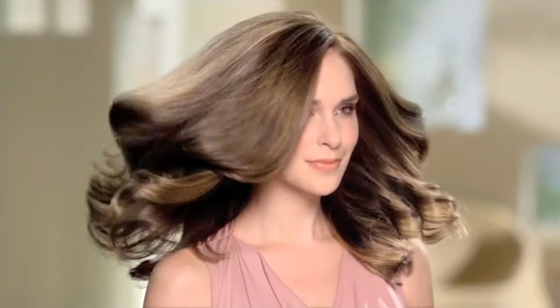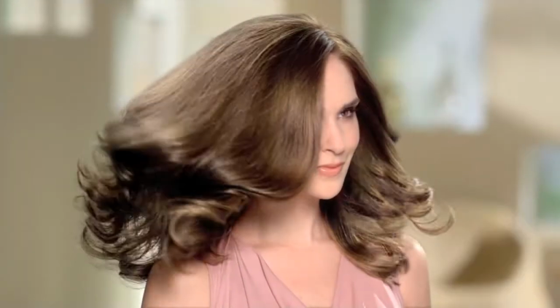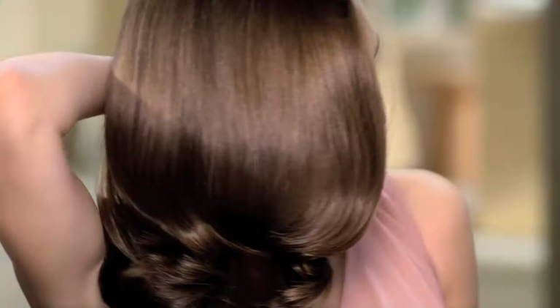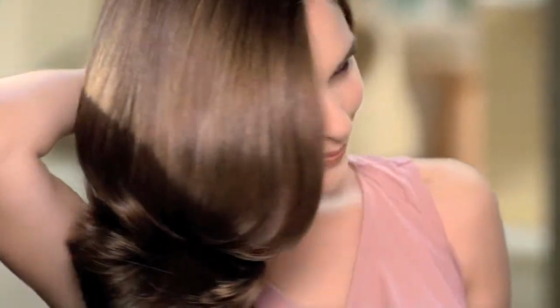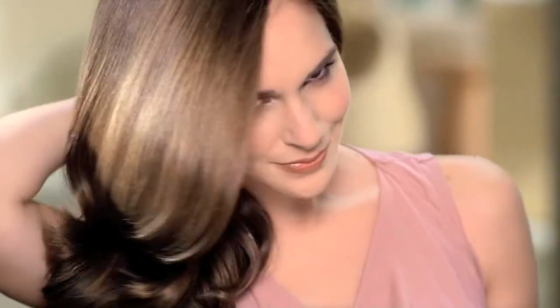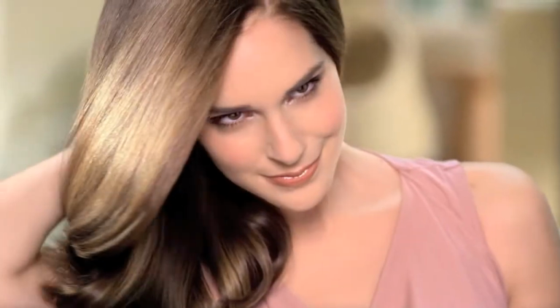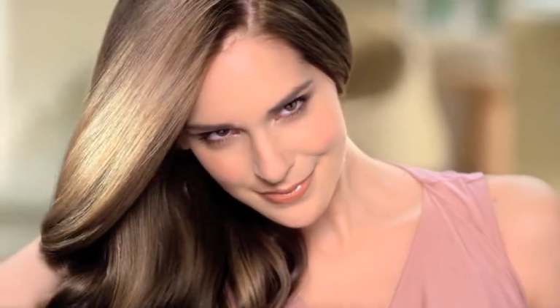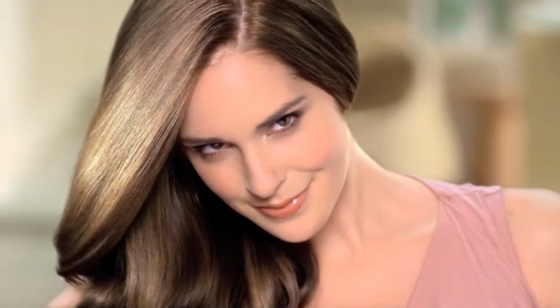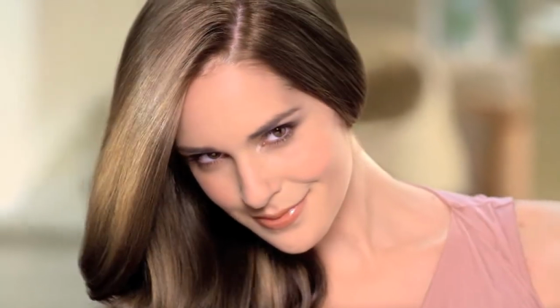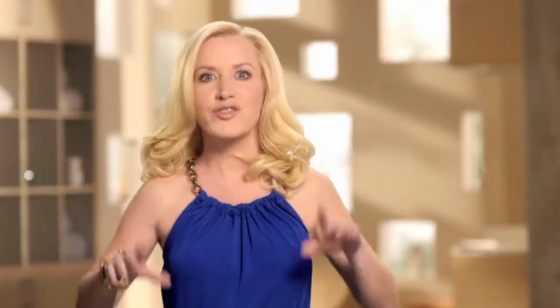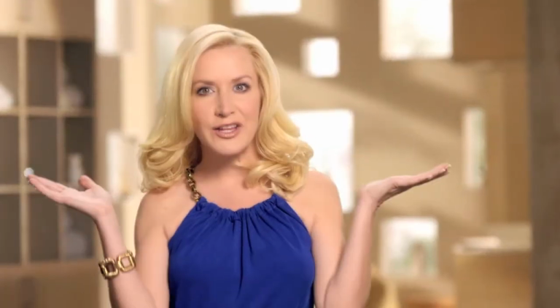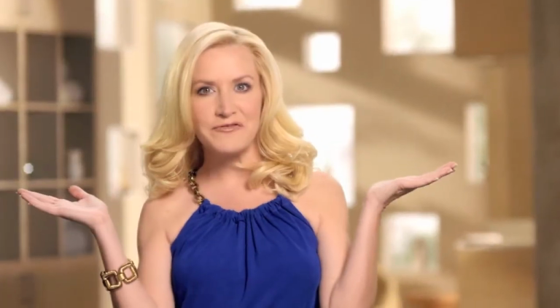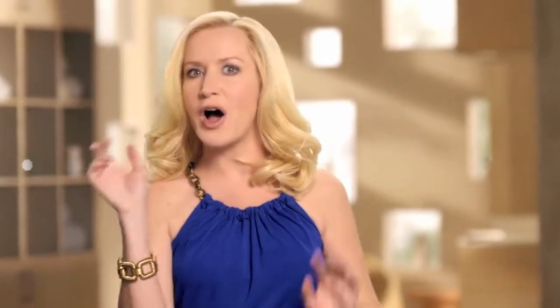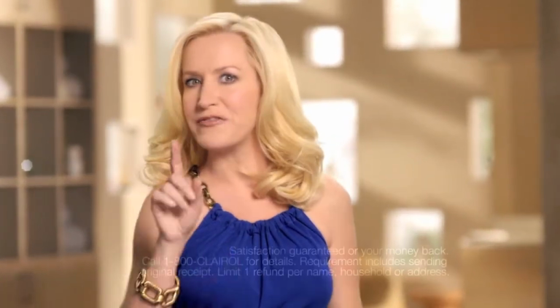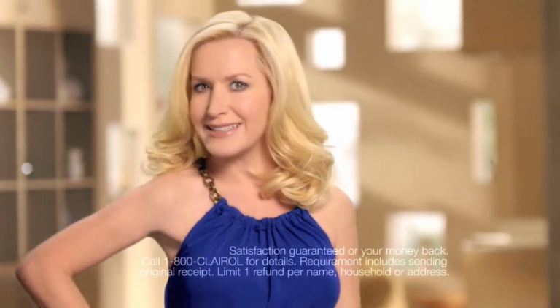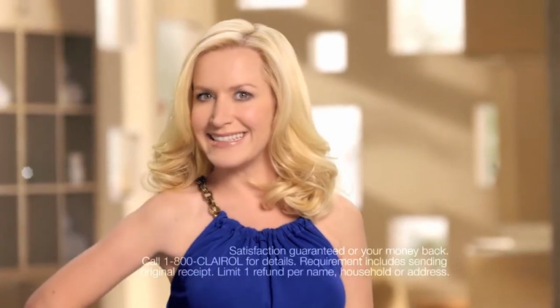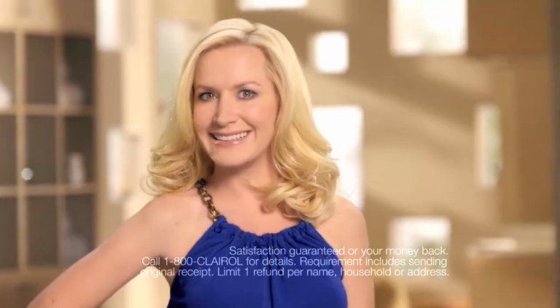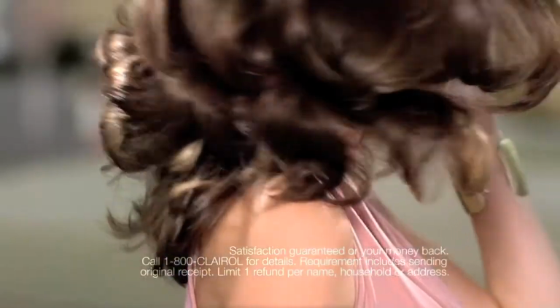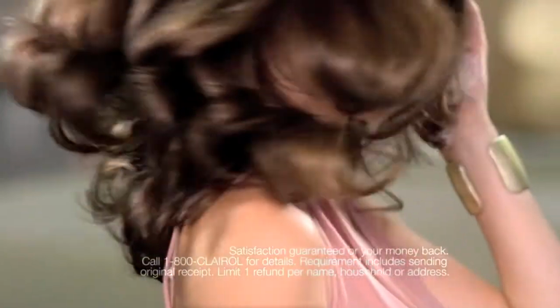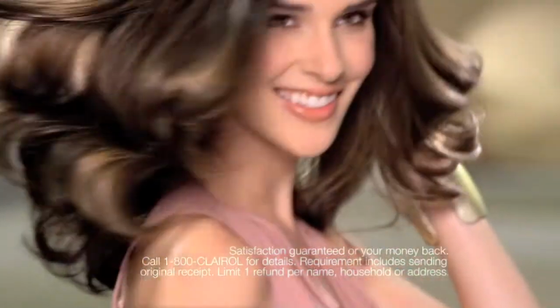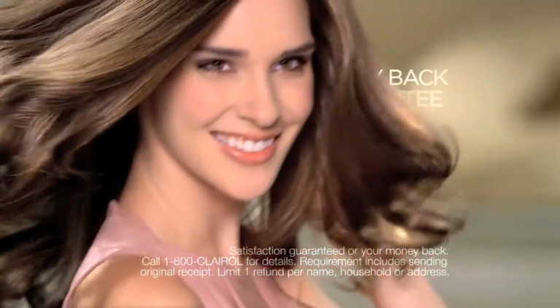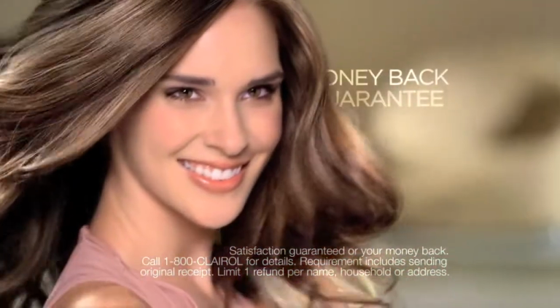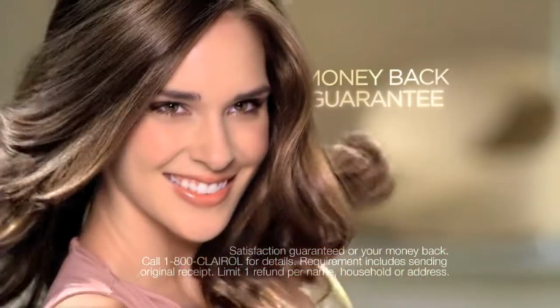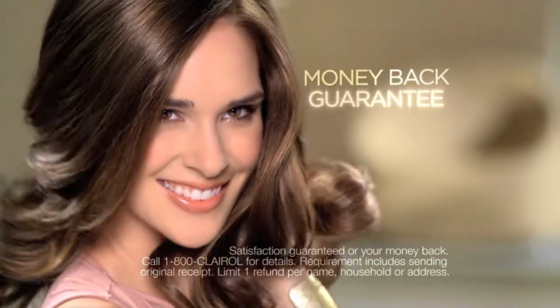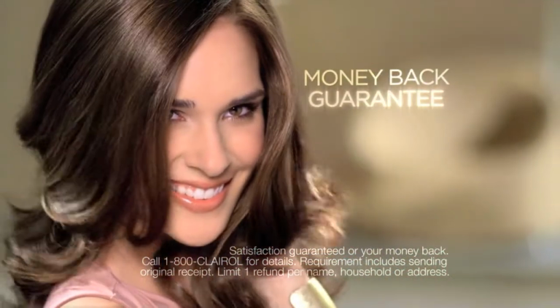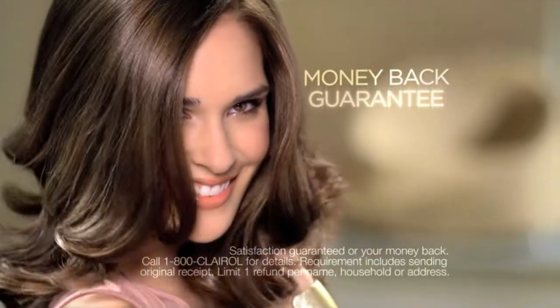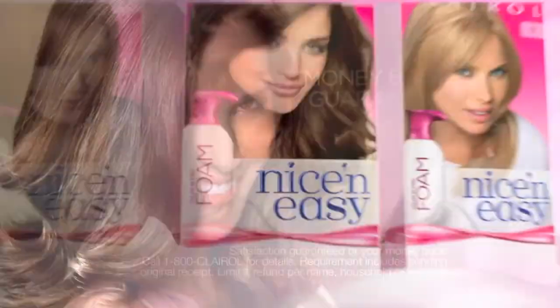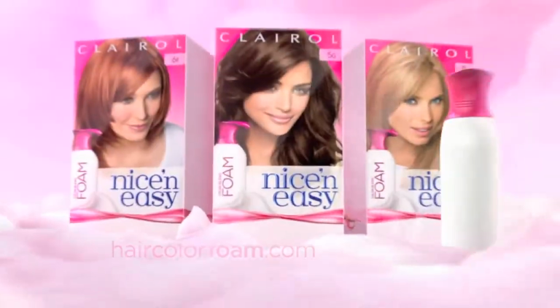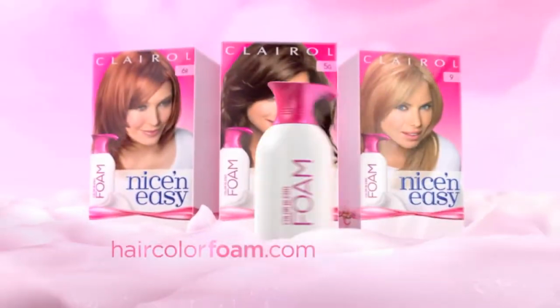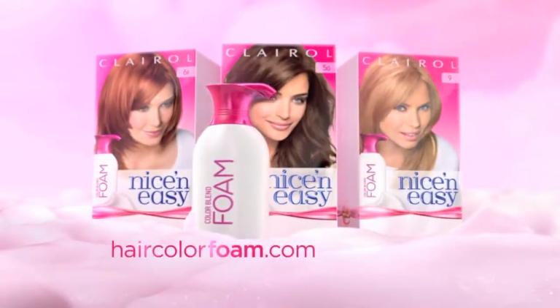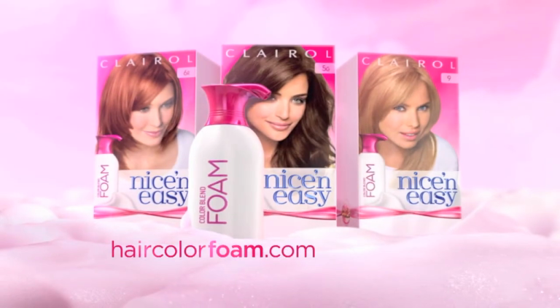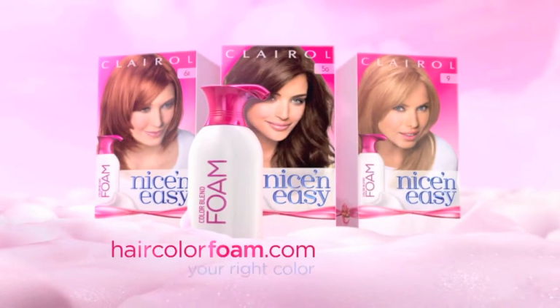Our beautiful dimensional color has never been so easy. Try Color Blend Foam, only from Nice and Easy. You'll love the process and the dimensional color, guaranteed. Nice and Easy Color Blend Foam!